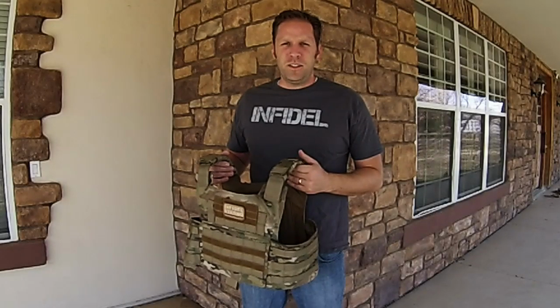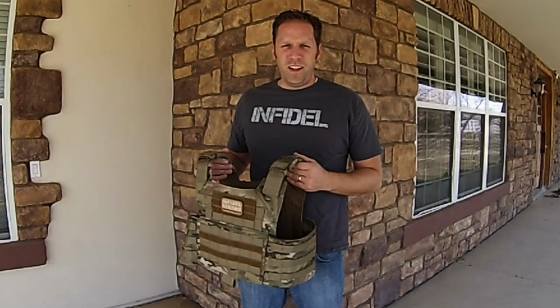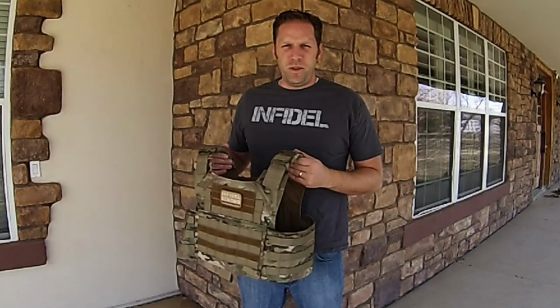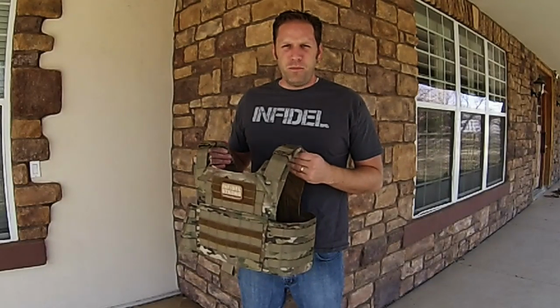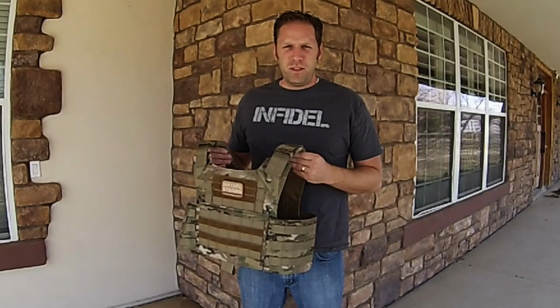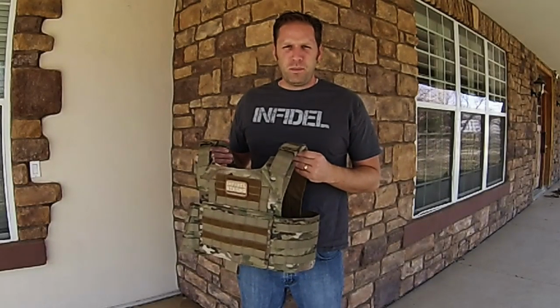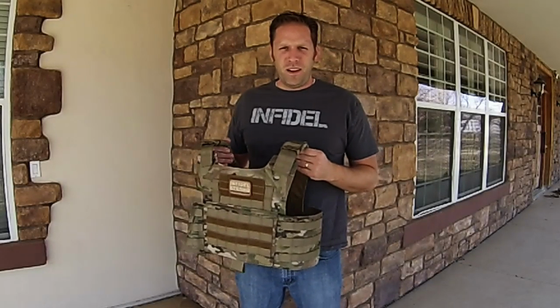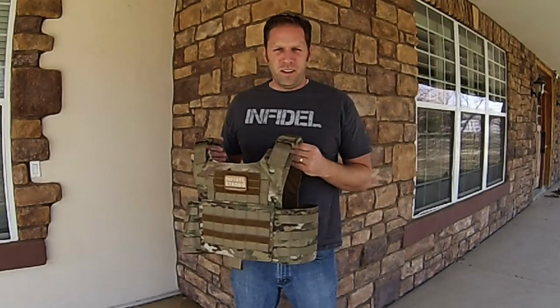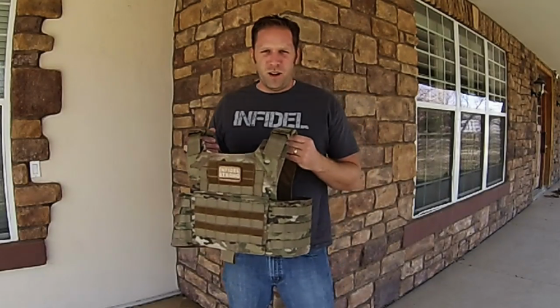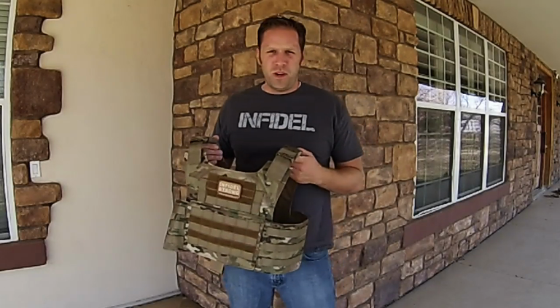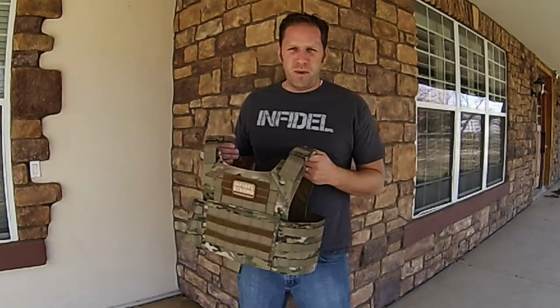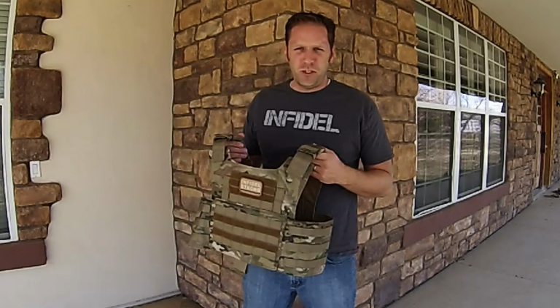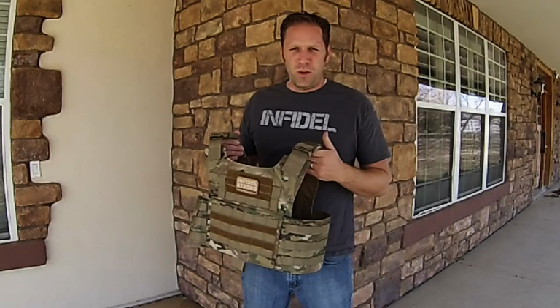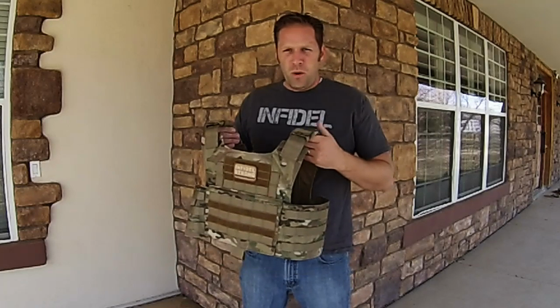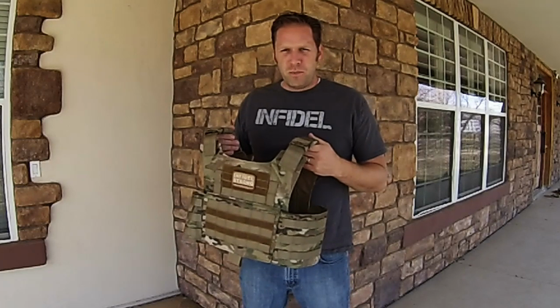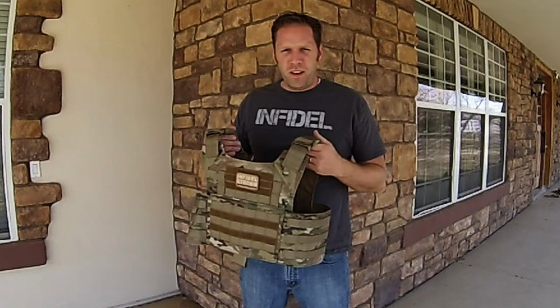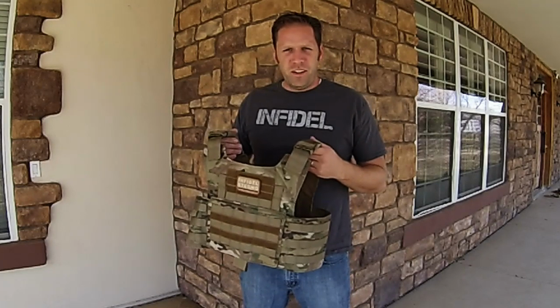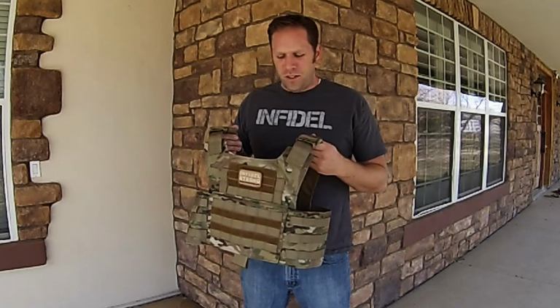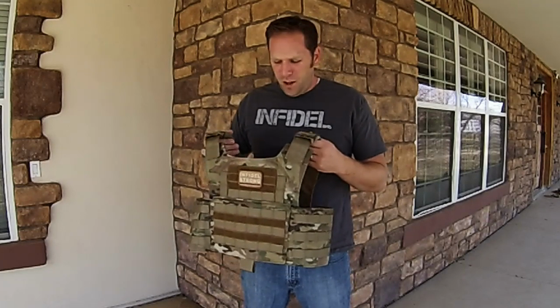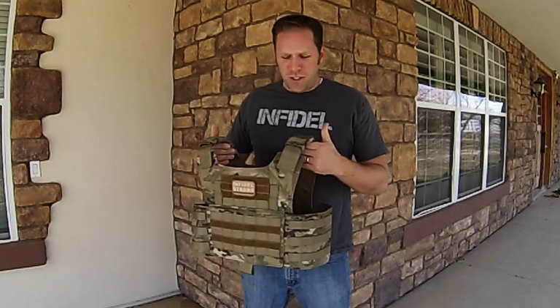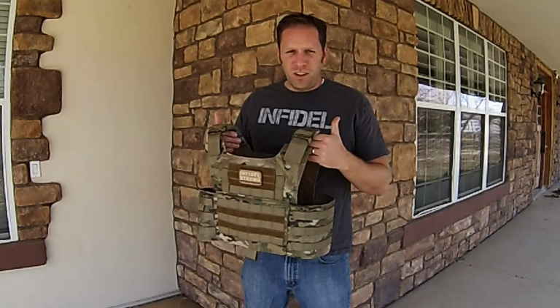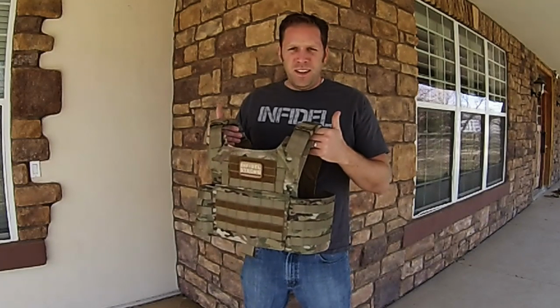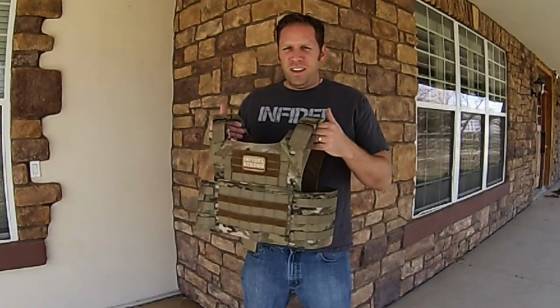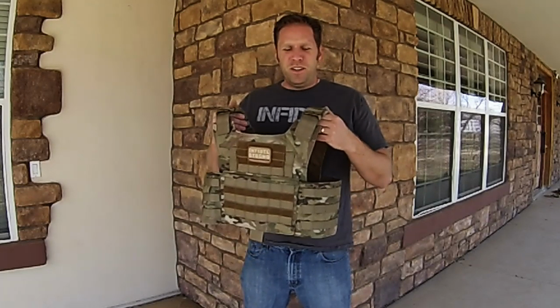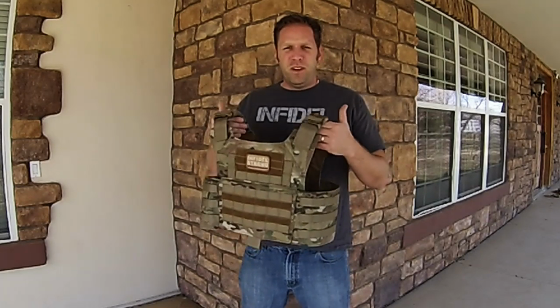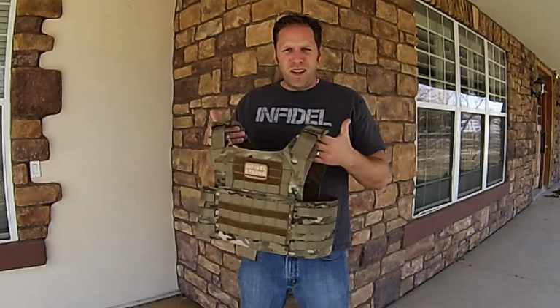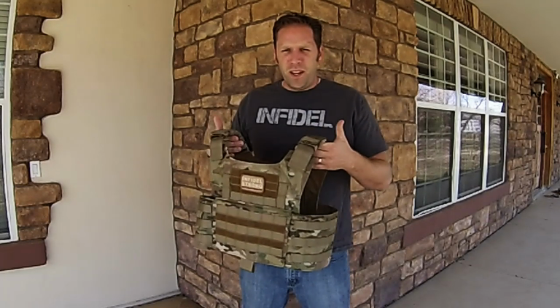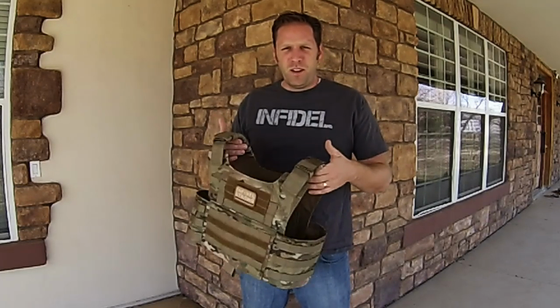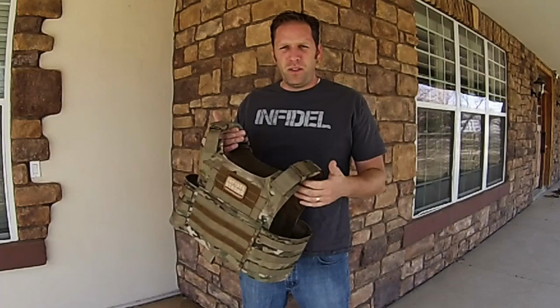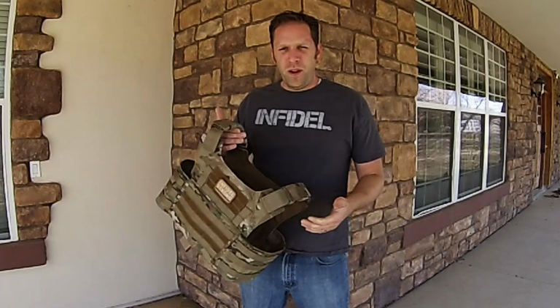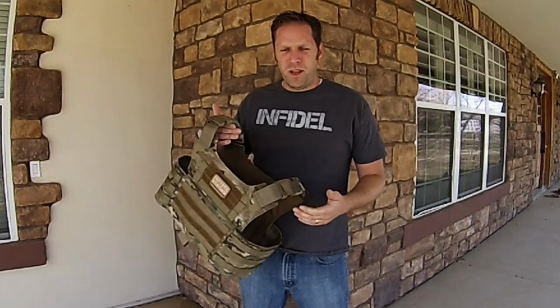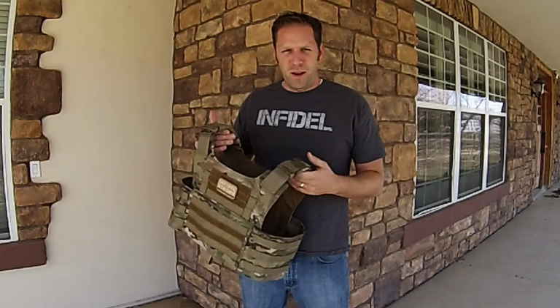Chad here with the new Bellator plate carrier. I just want to take a minute and show you what this plate carrier is. First of all, it is very lightweight — the whole thing weighs about a pound.